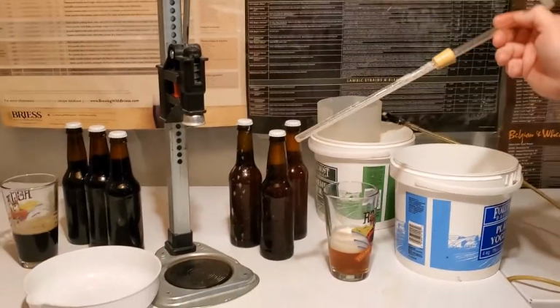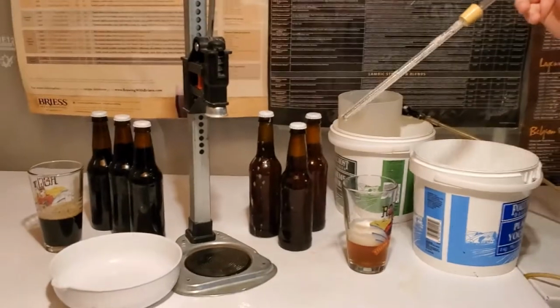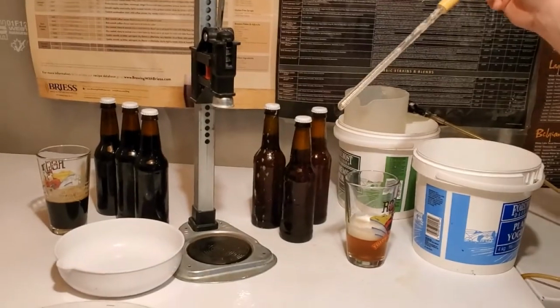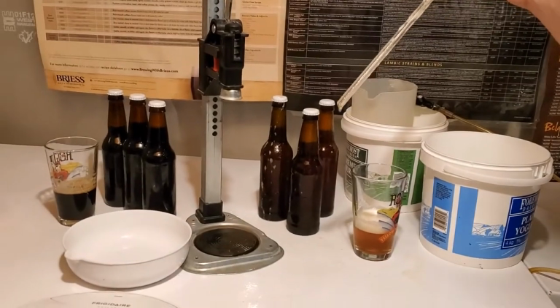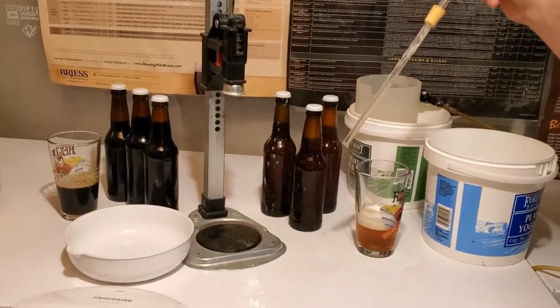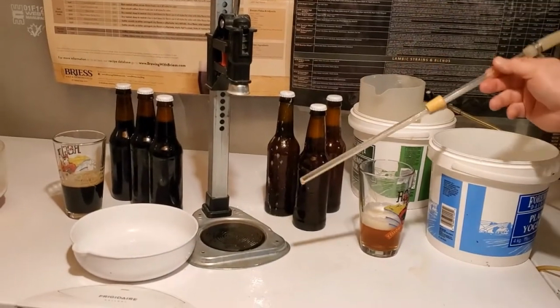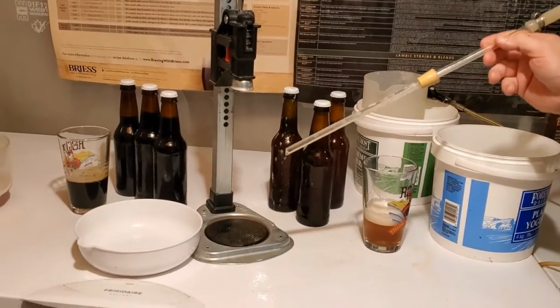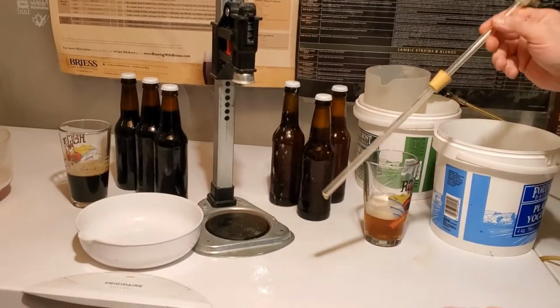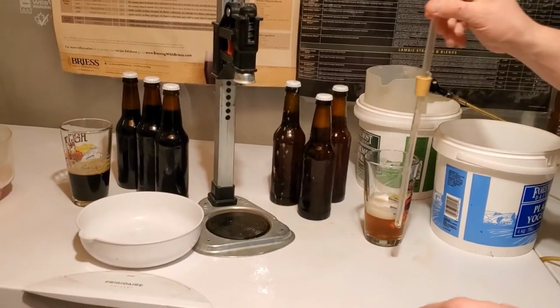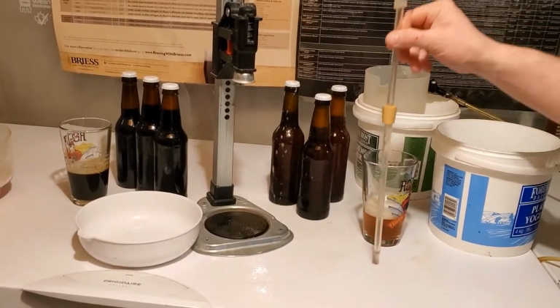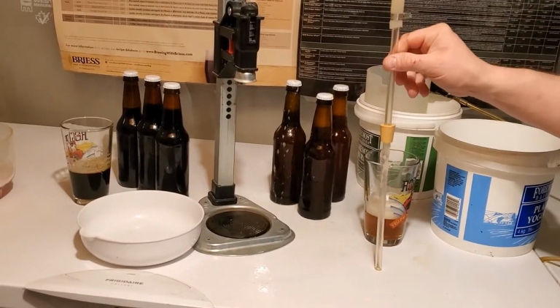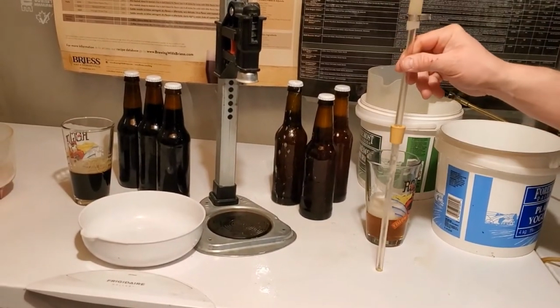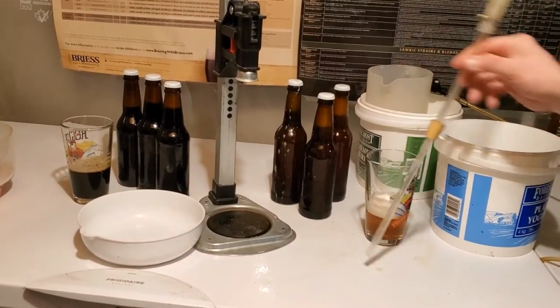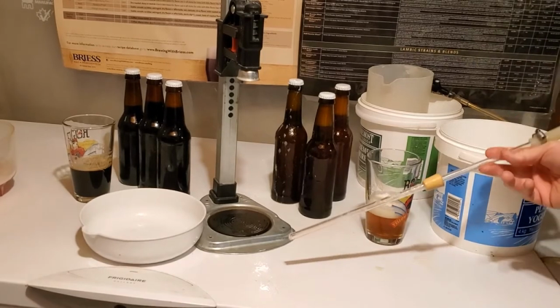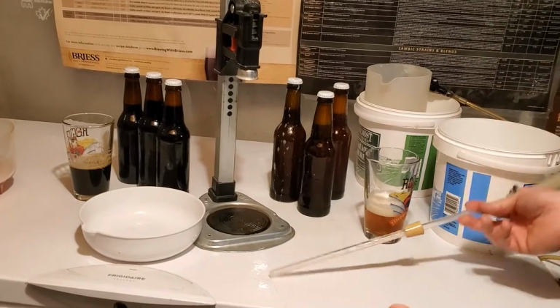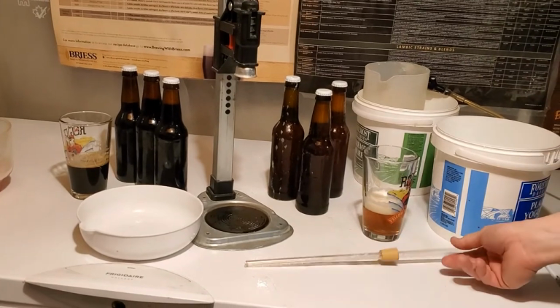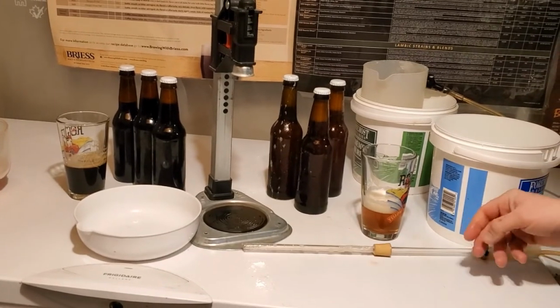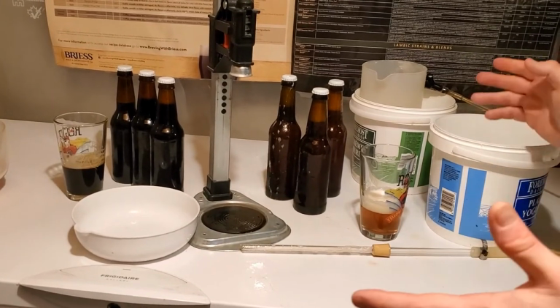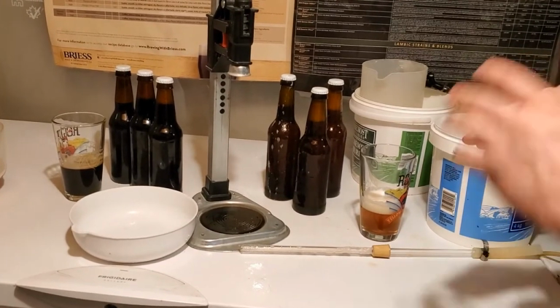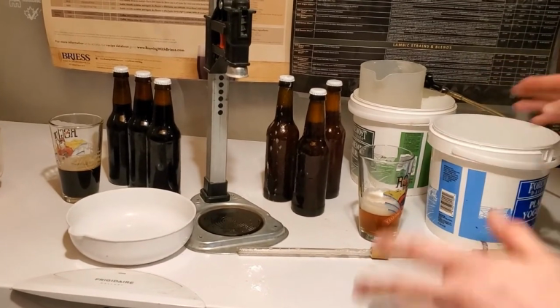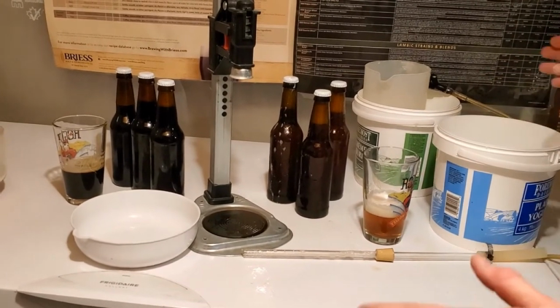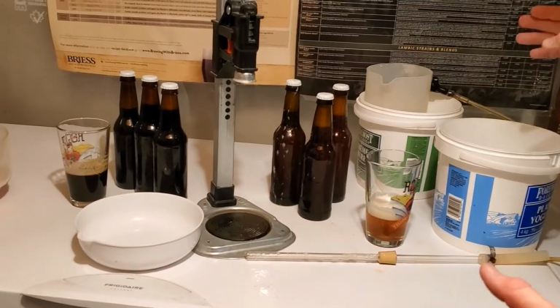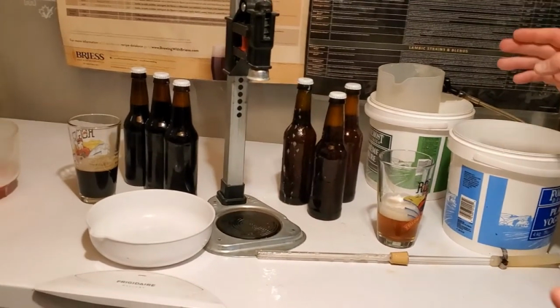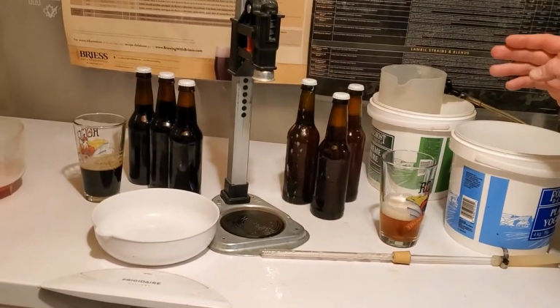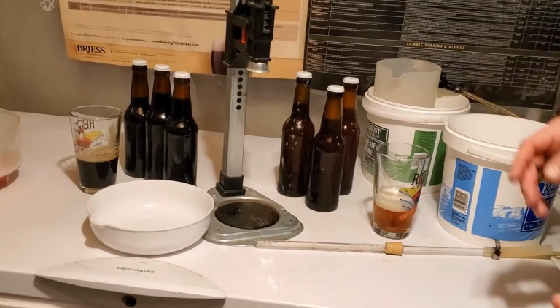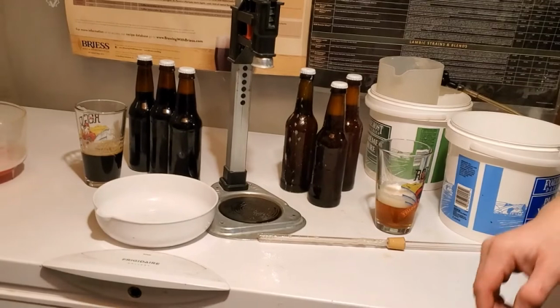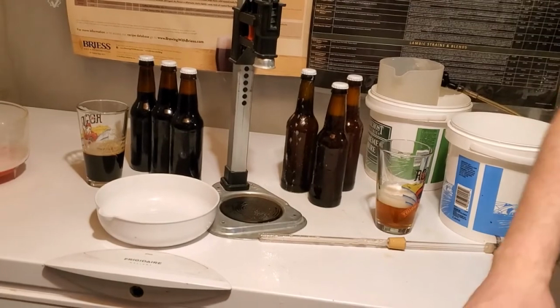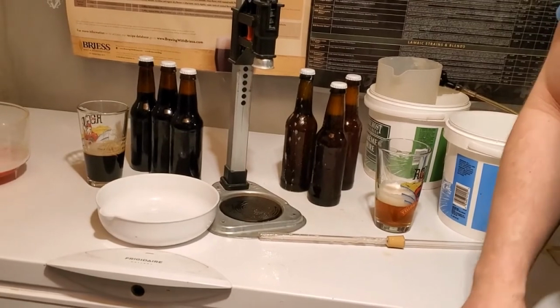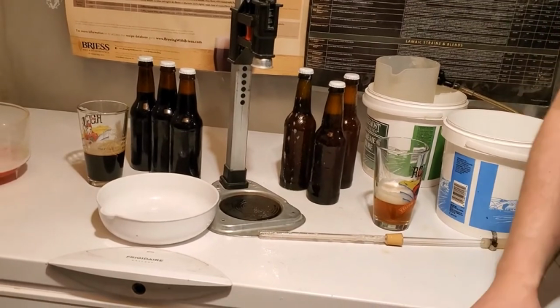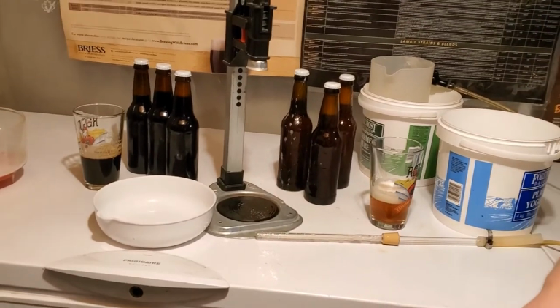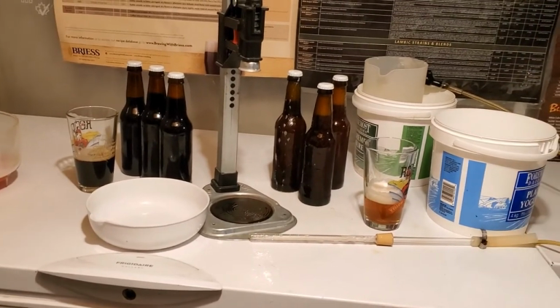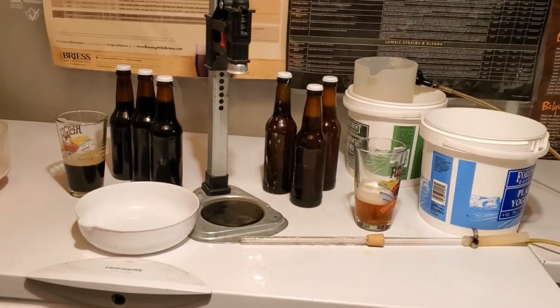So yeah, folks, there you are — the poor man's beer gun. For a few dollars you can make something that very easily and quickly can bottle up your beer with minimal hassle. So yeah, there you are. Until next time, keep brewing.